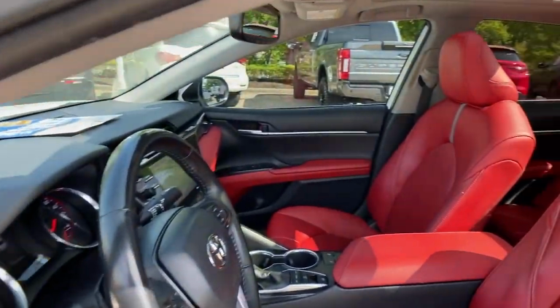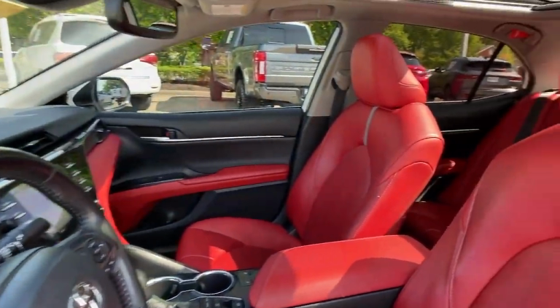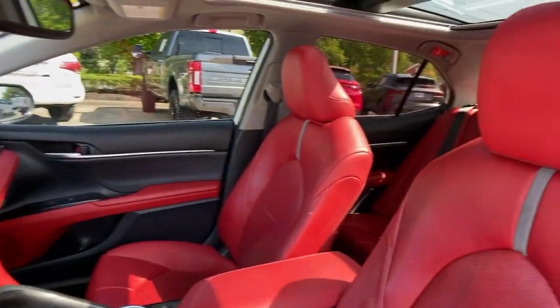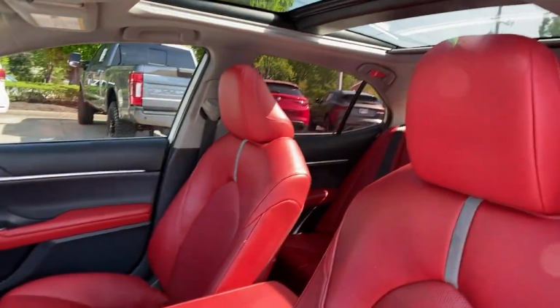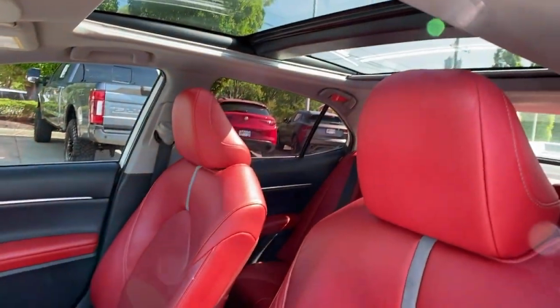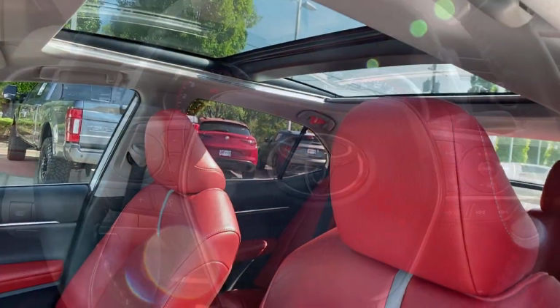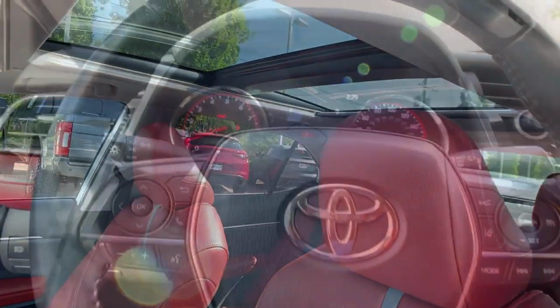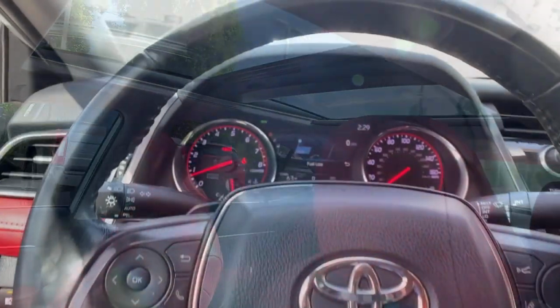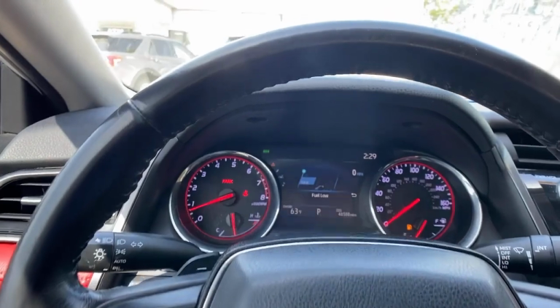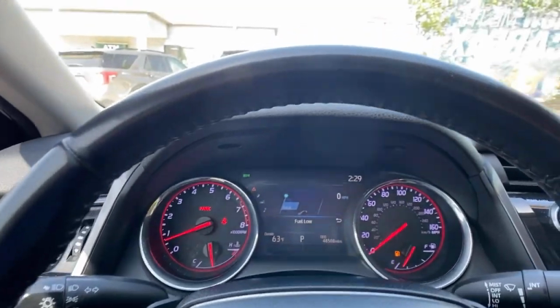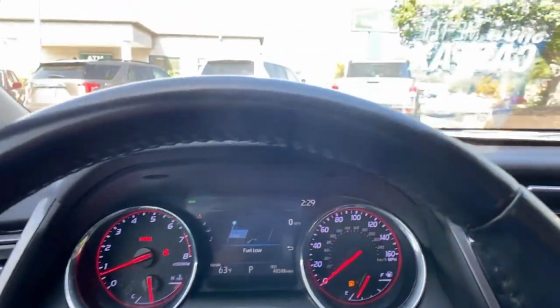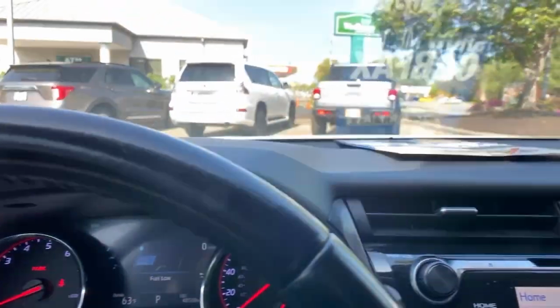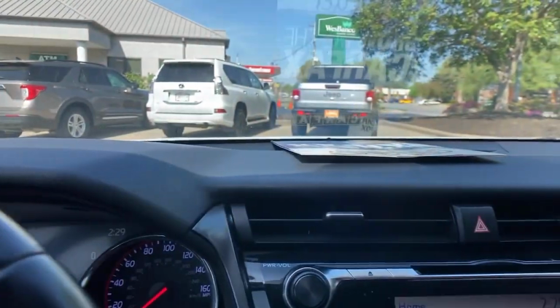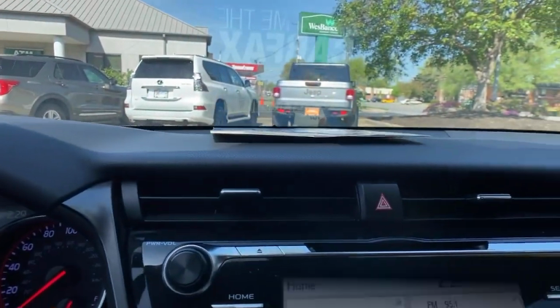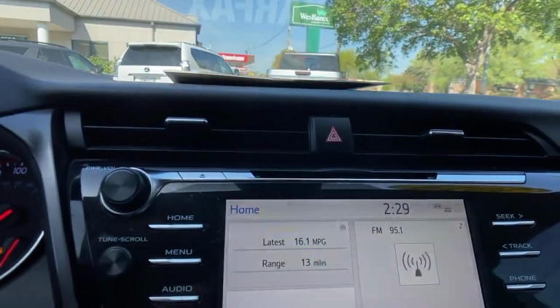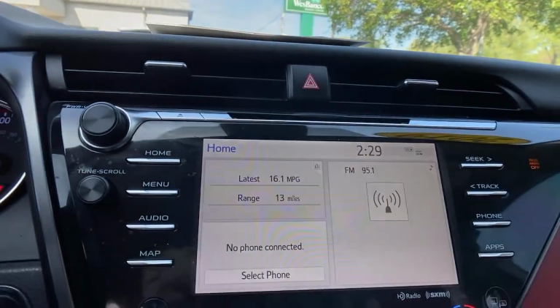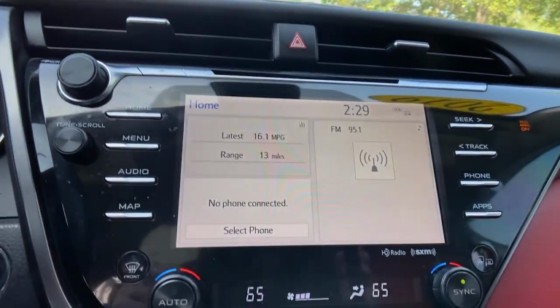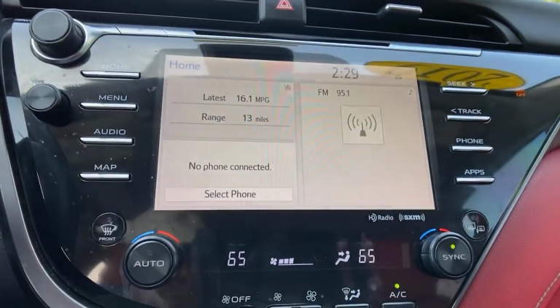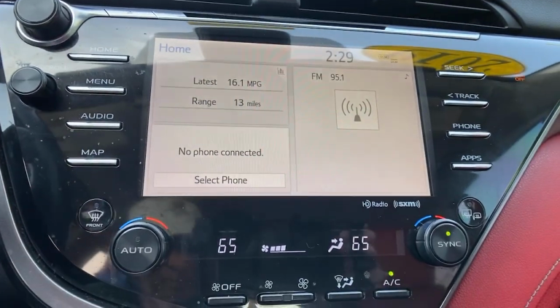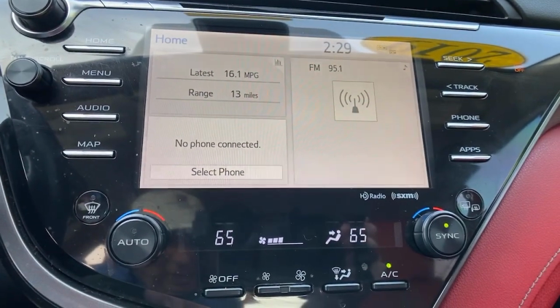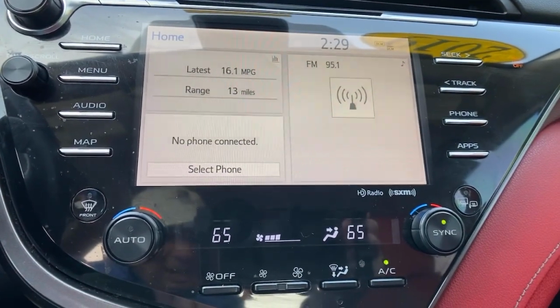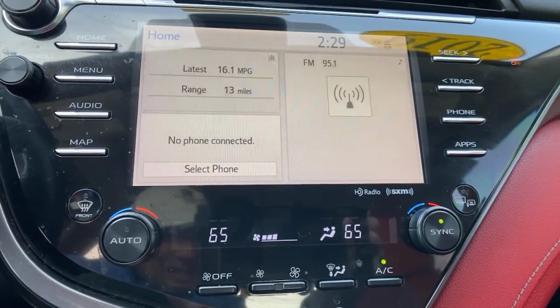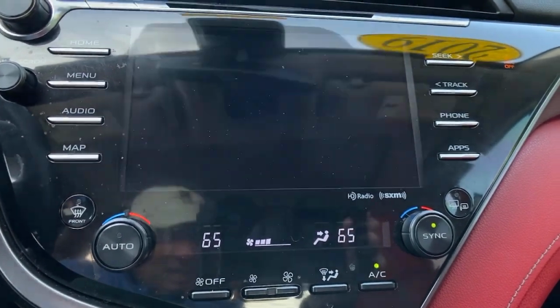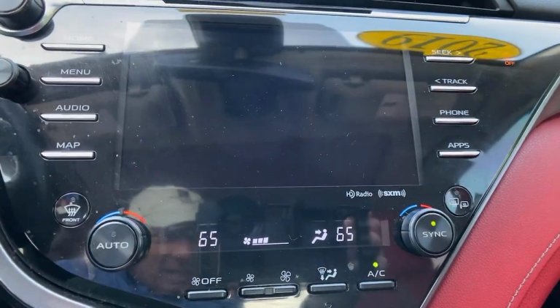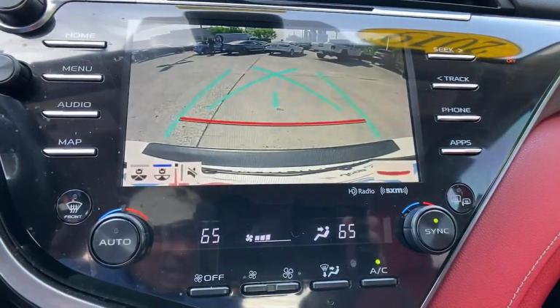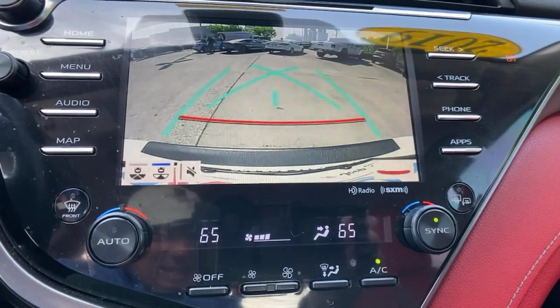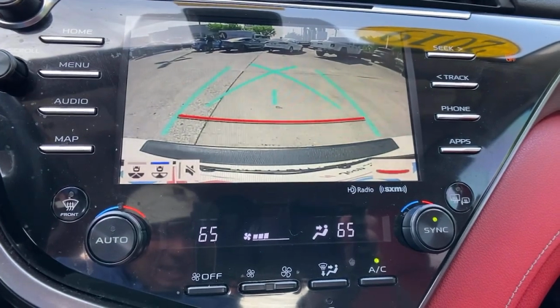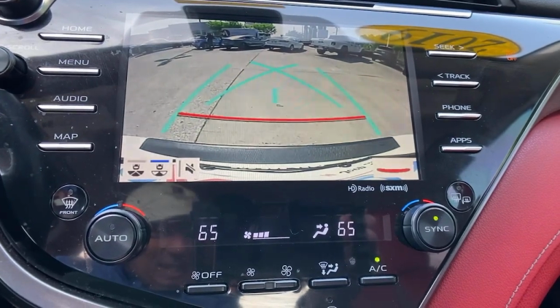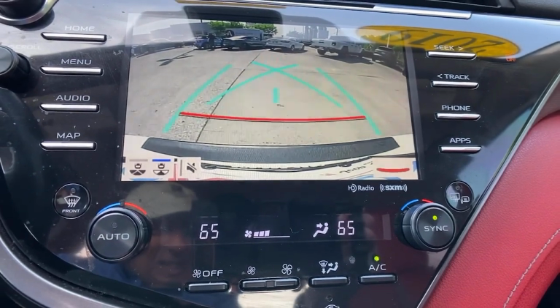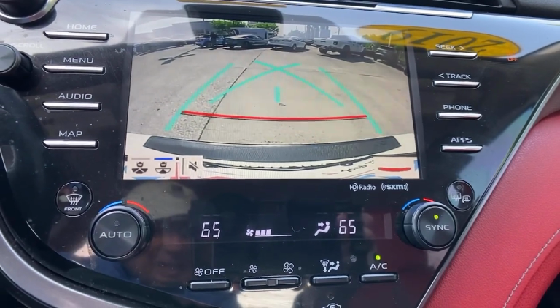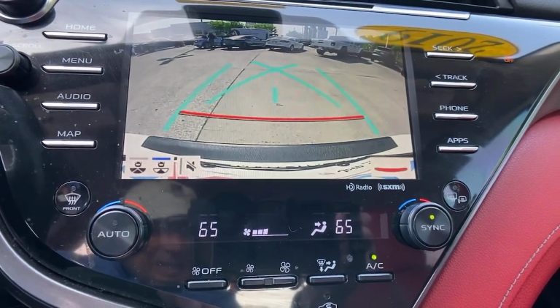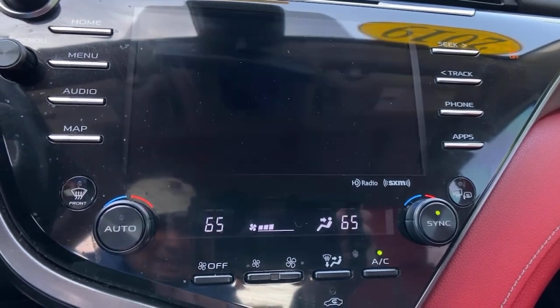From its suite of smart safety tech, to its spacious, luxurious interior, to its muscular power, to its chiseled lines, this sedan will exceed your expectations.